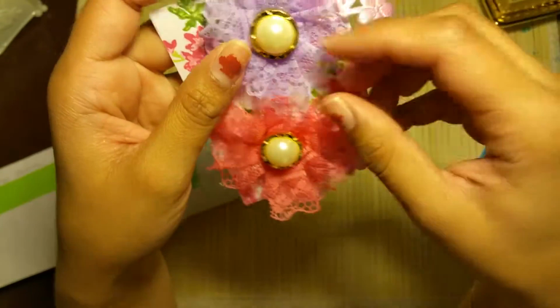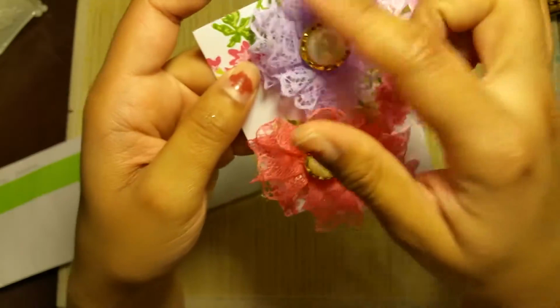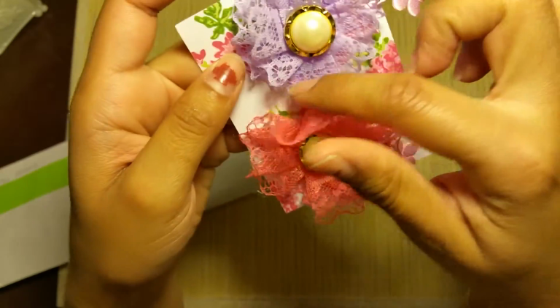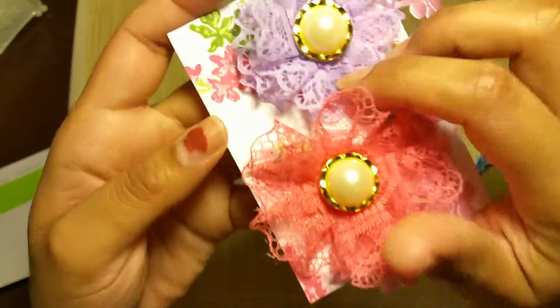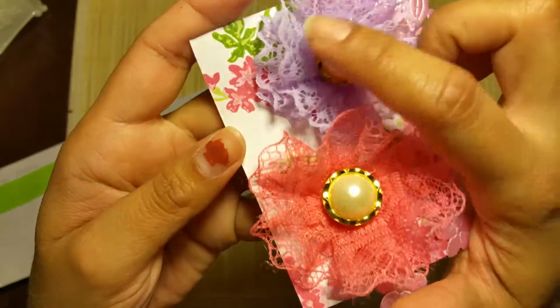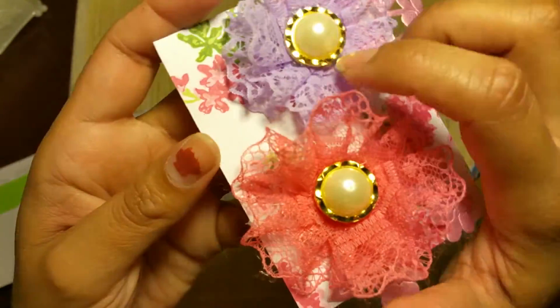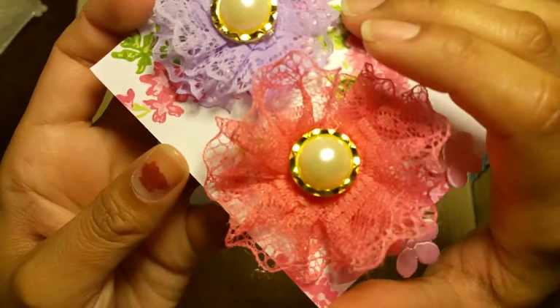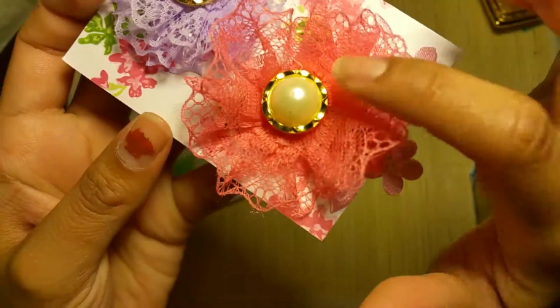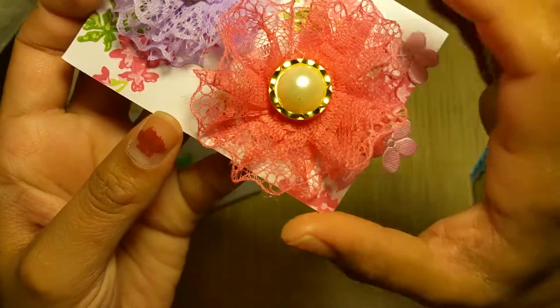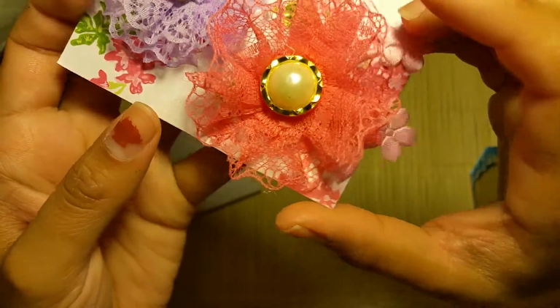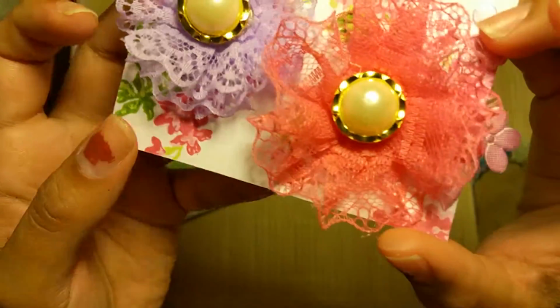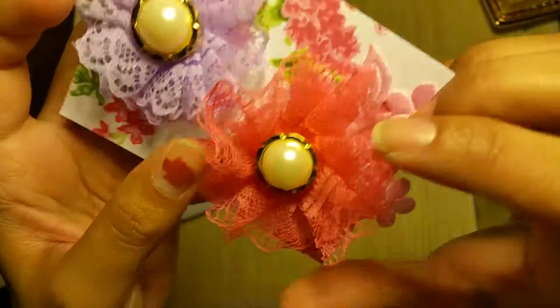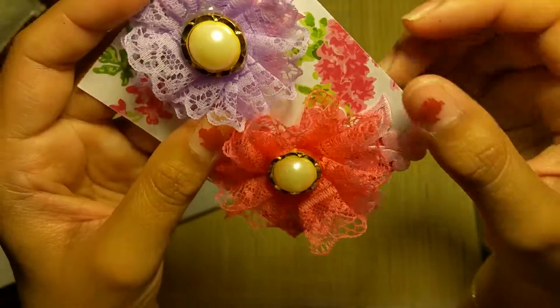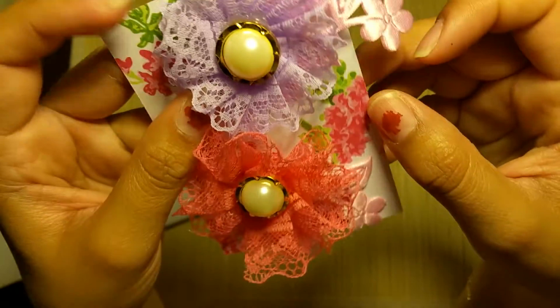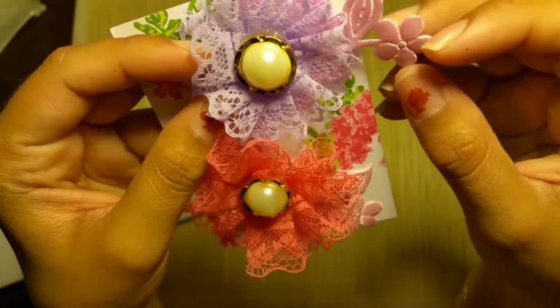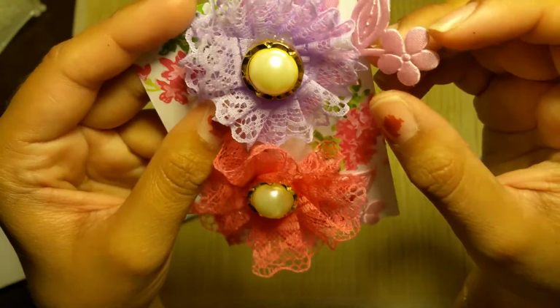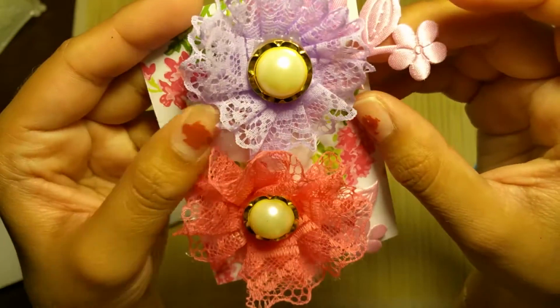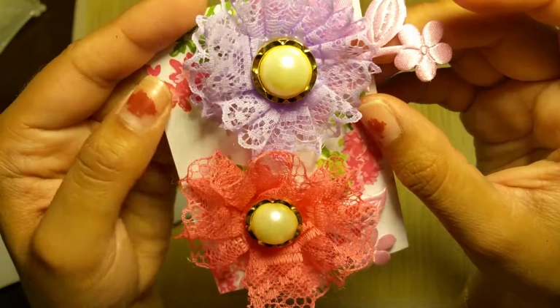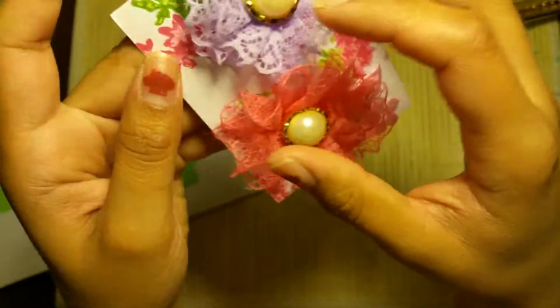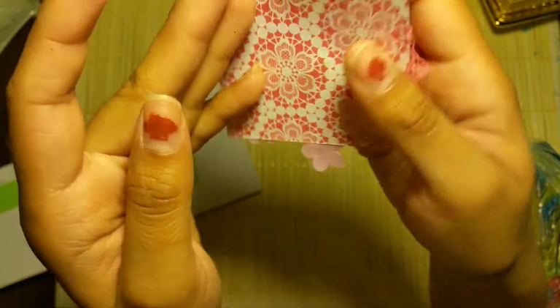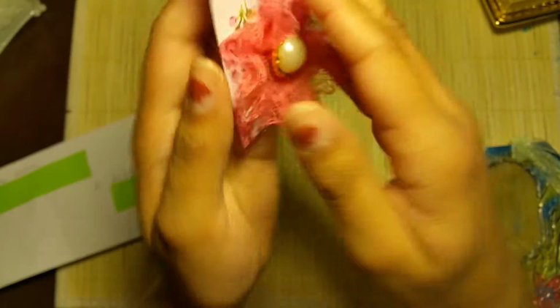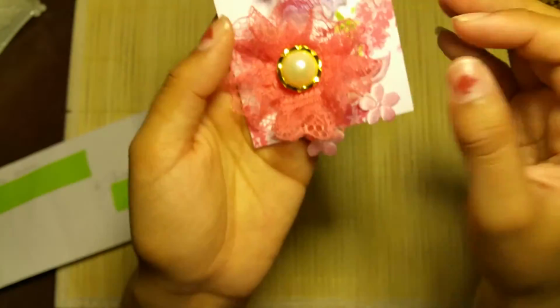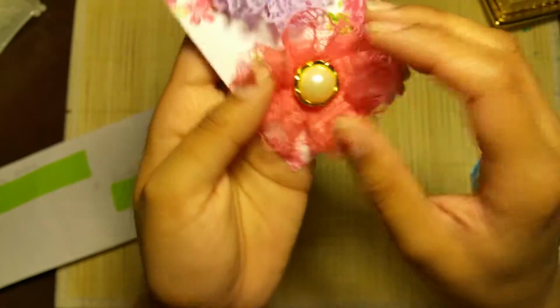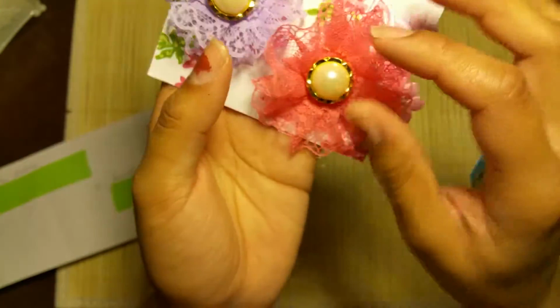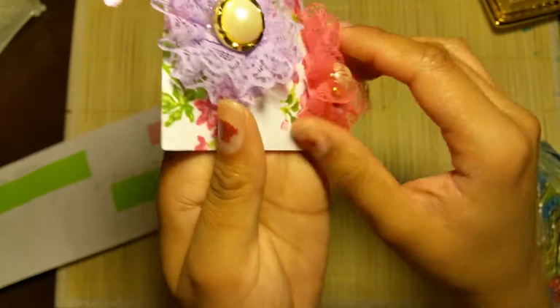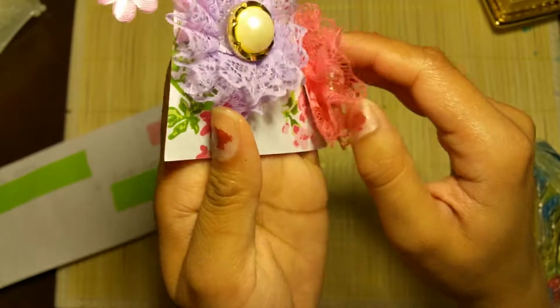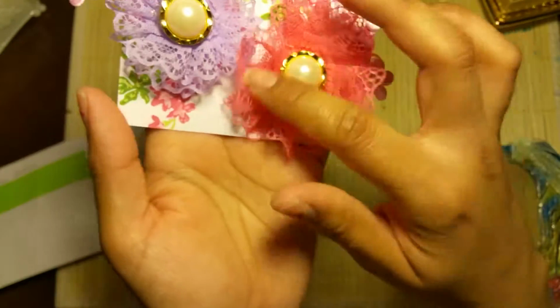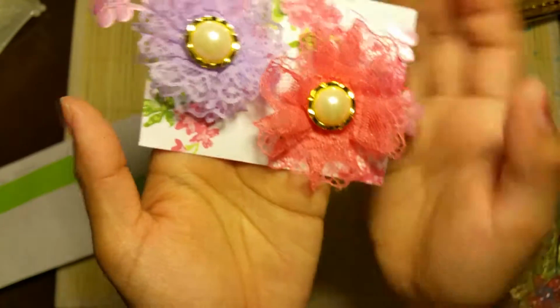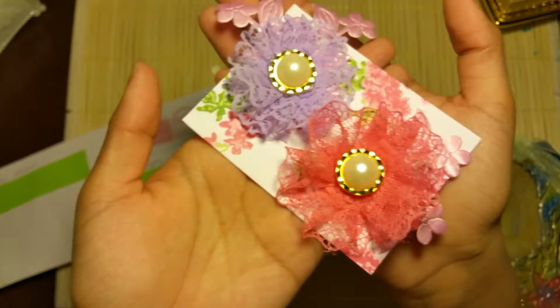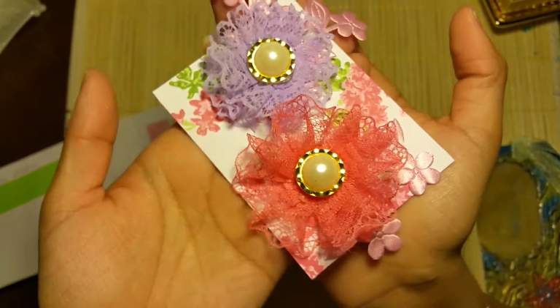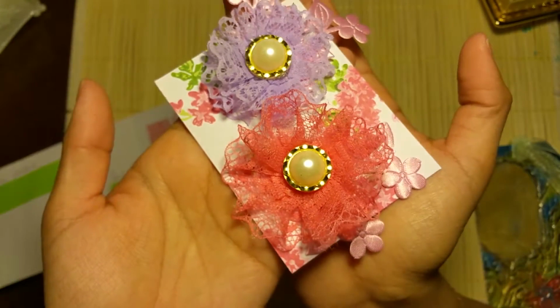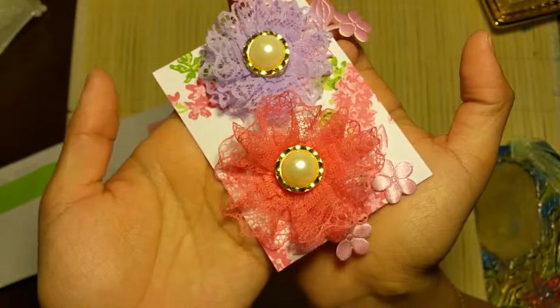That's beautiful. I love this — for some reason the center just gives it elegance. That's really nice.